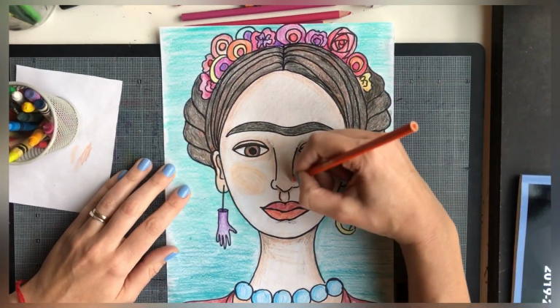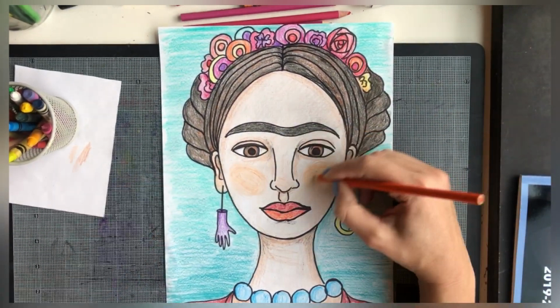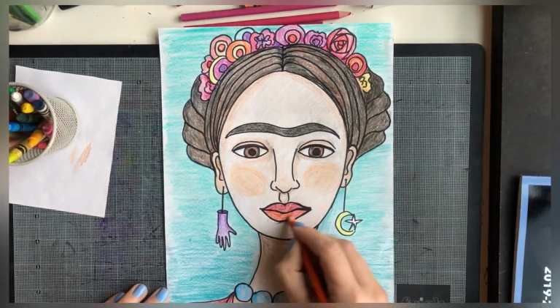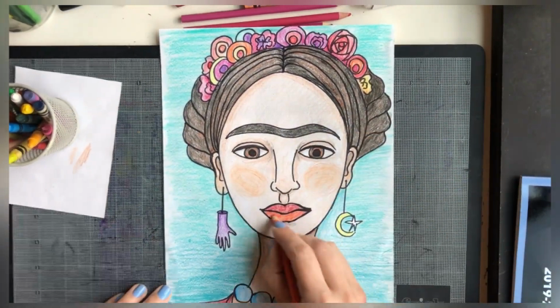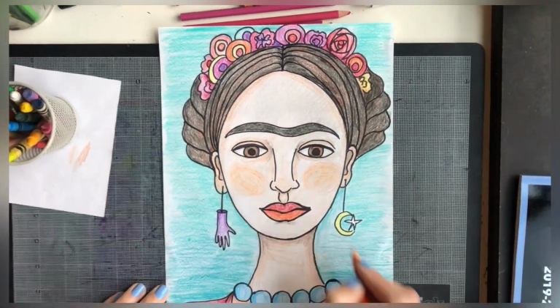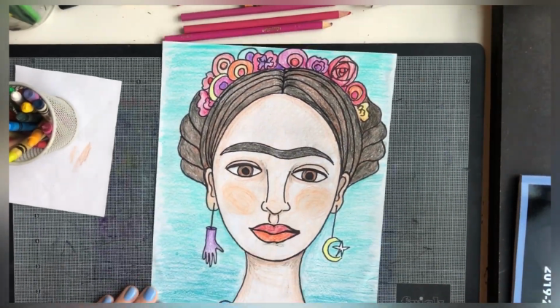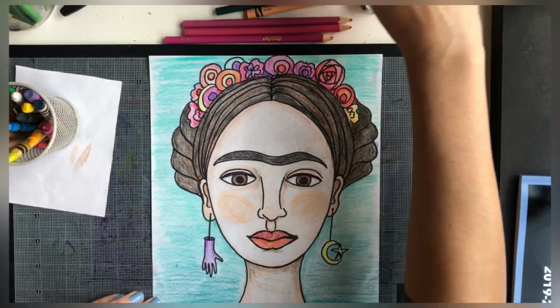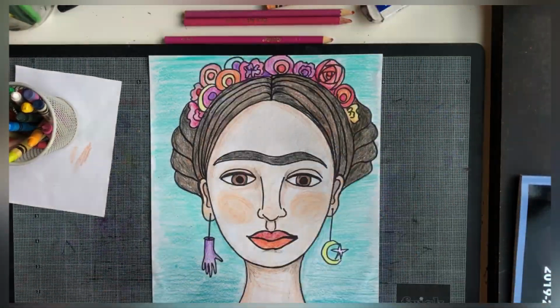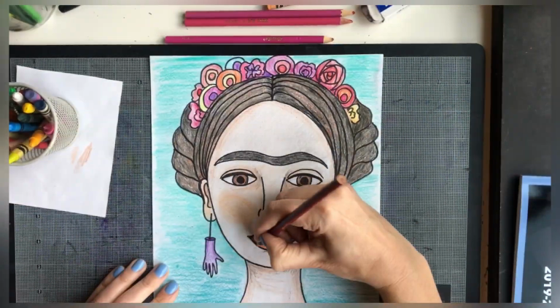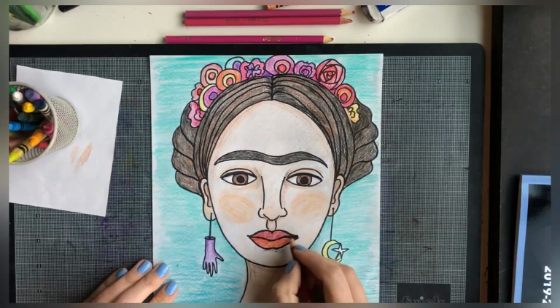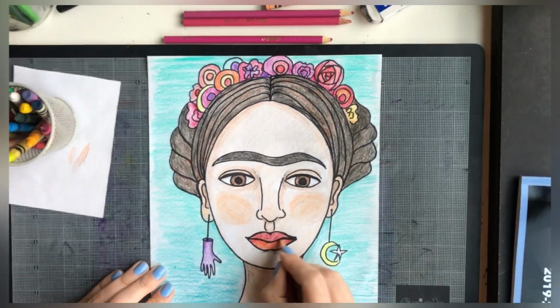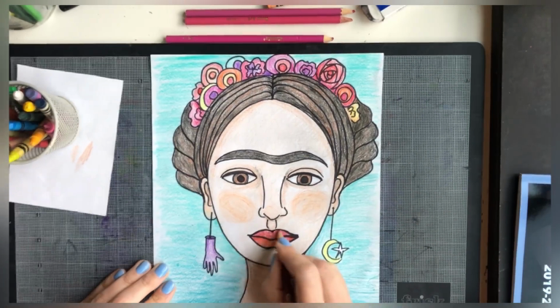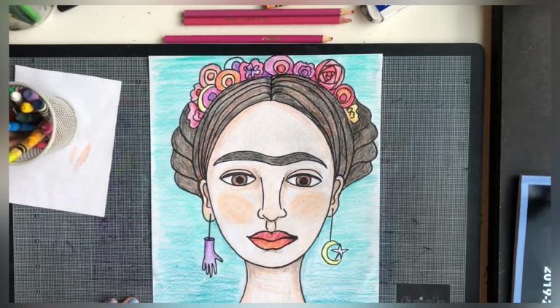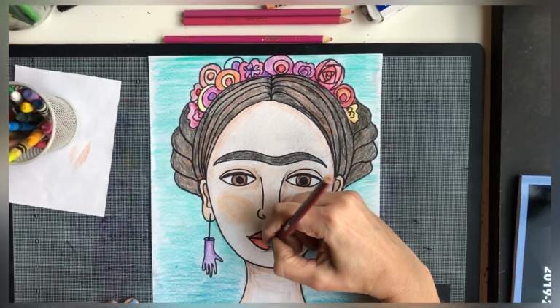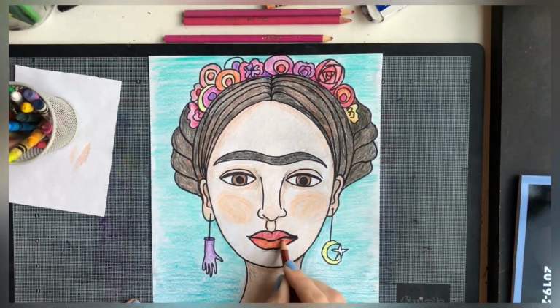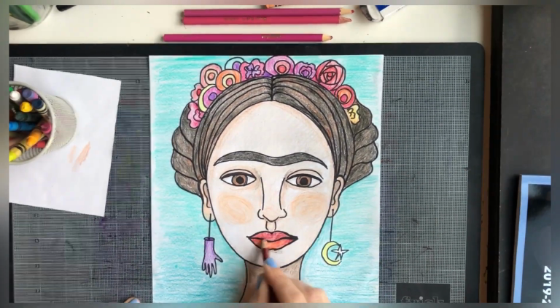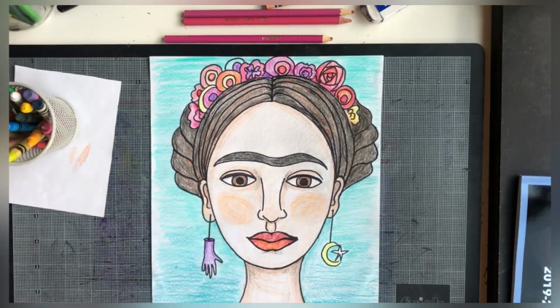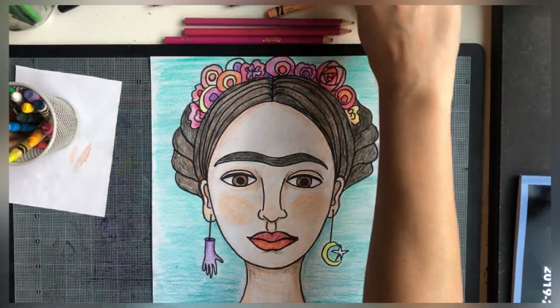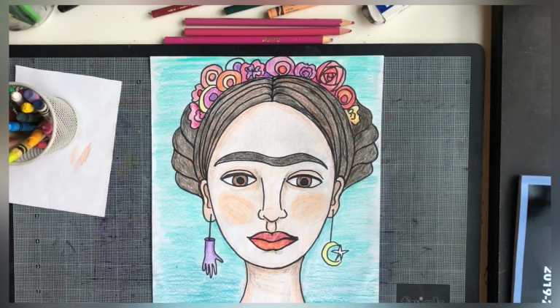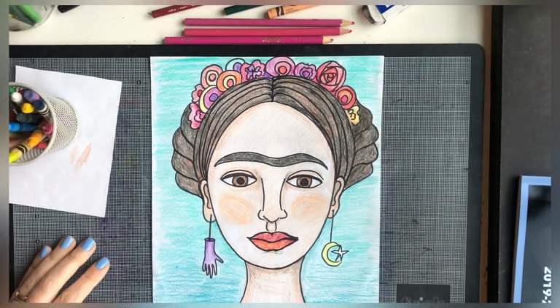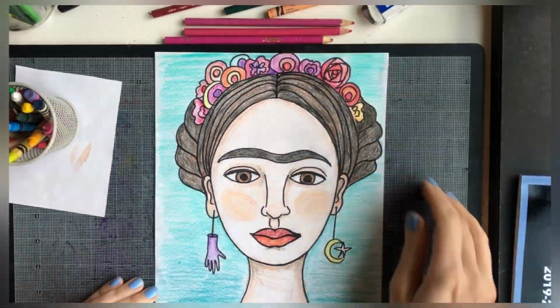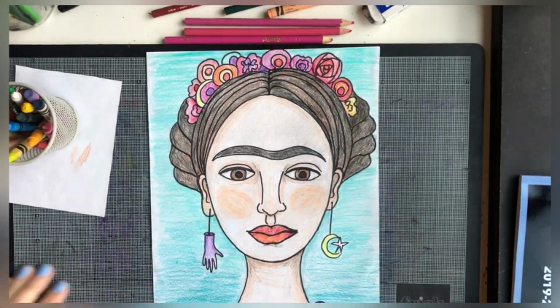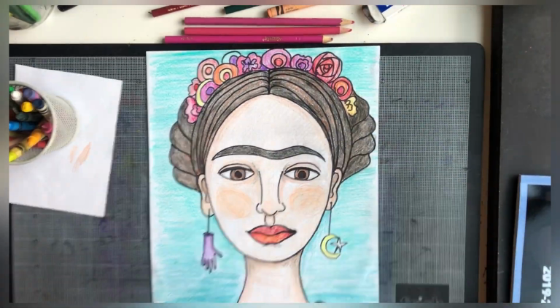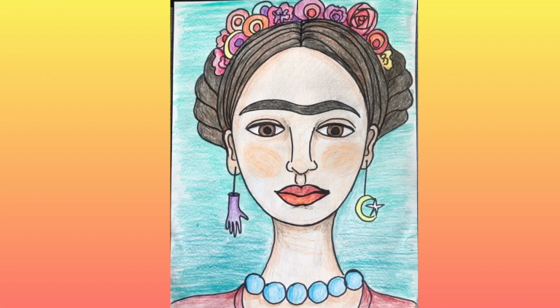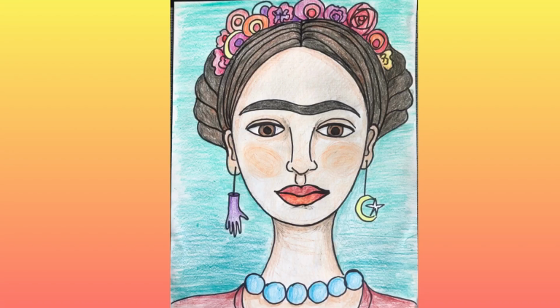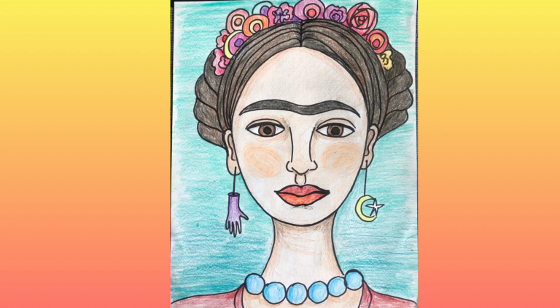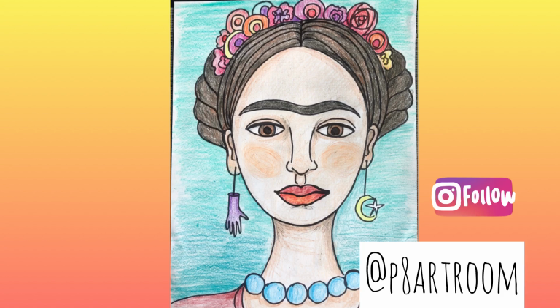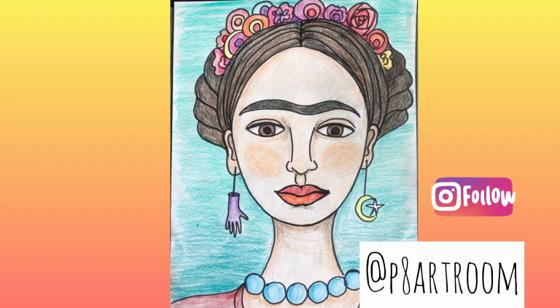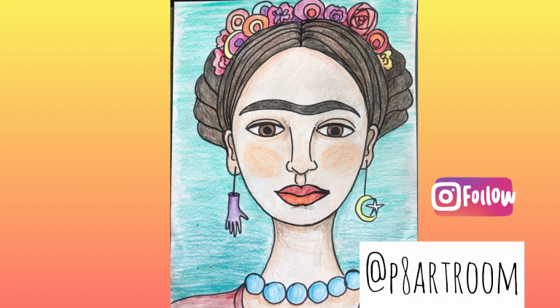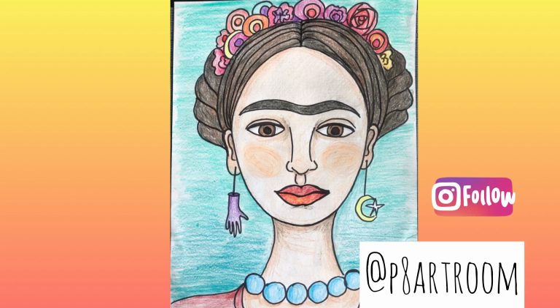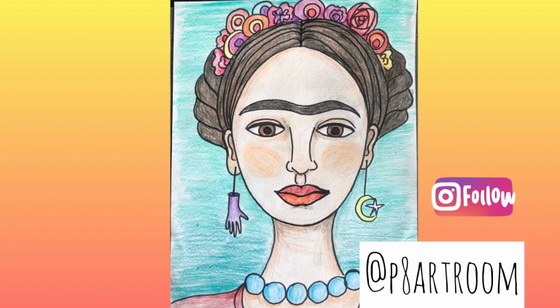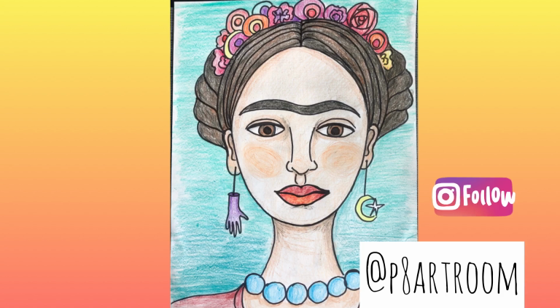I really hope you like this project and I would love to see yours. If you feel like you want to share with me, send it to our Instagram art page at phartroom.